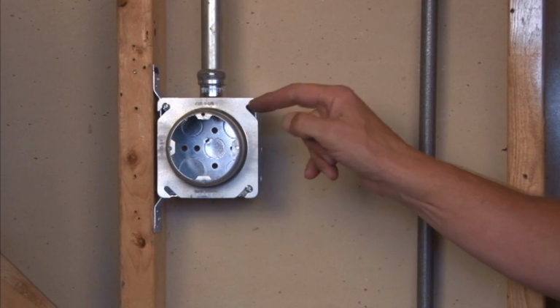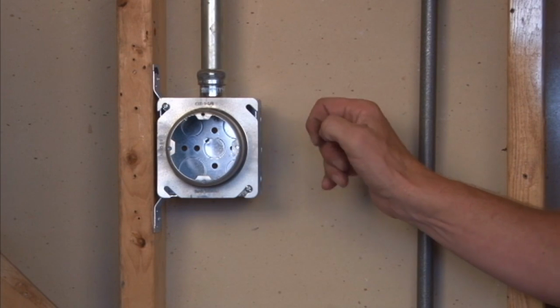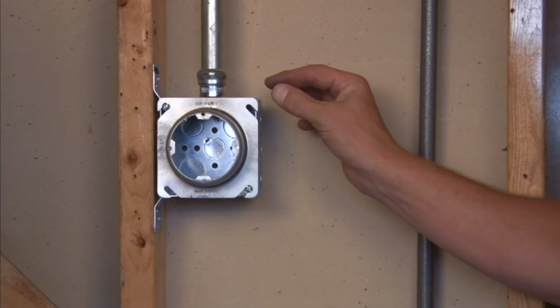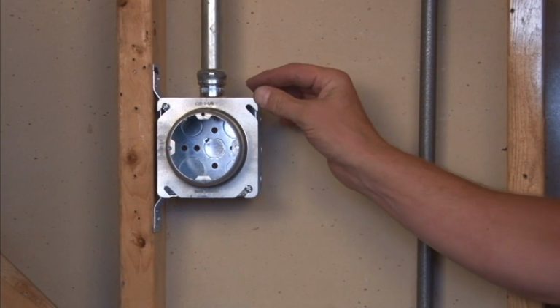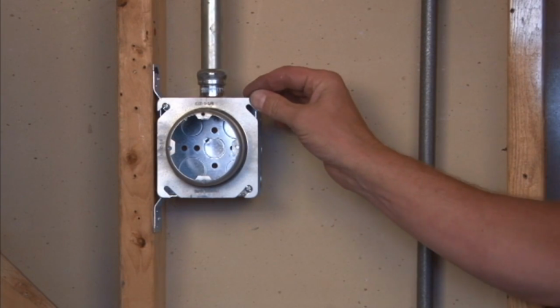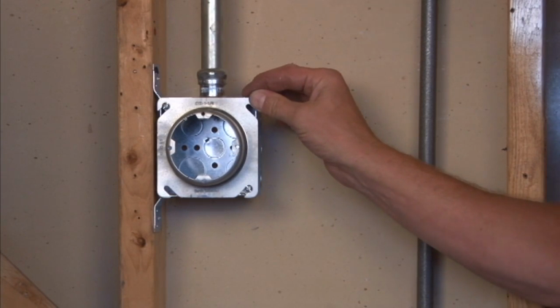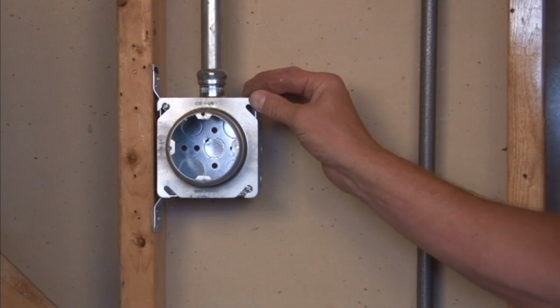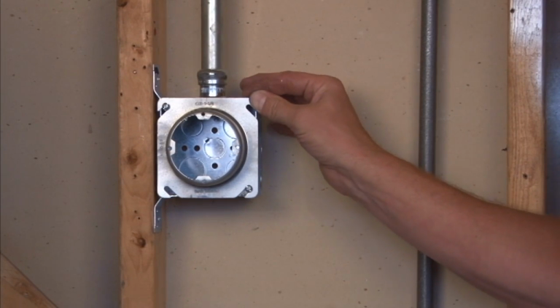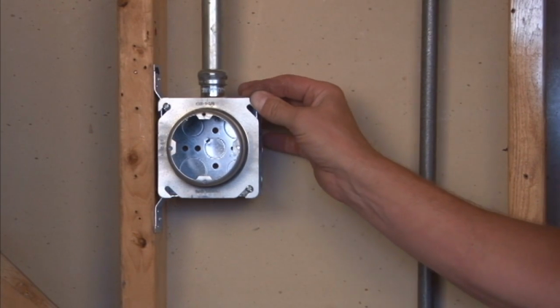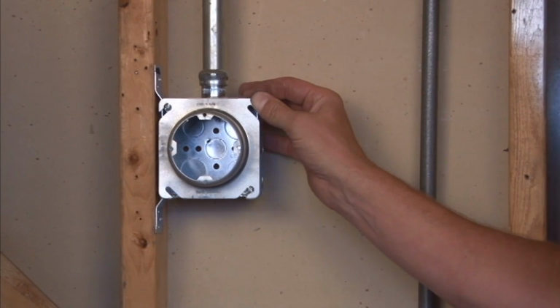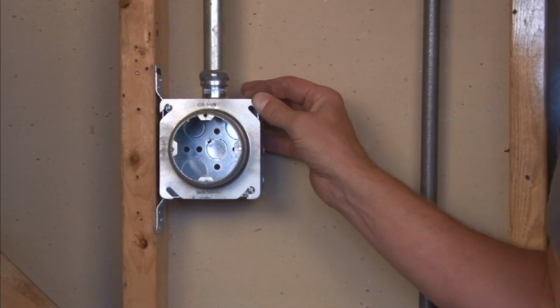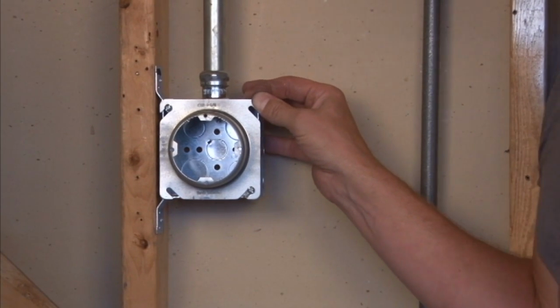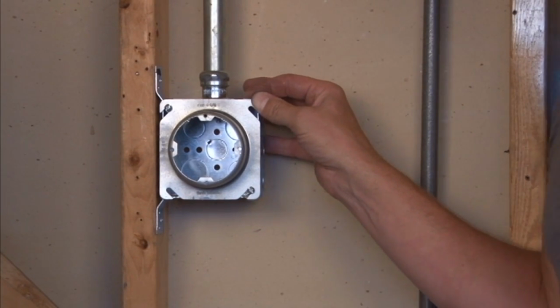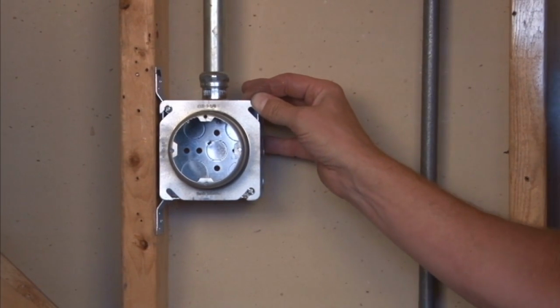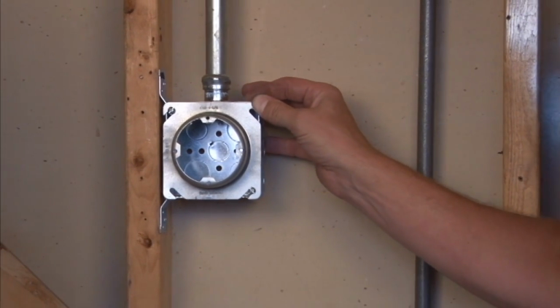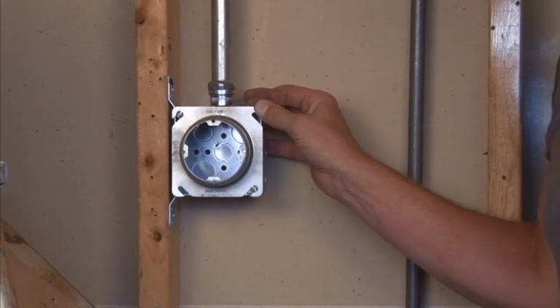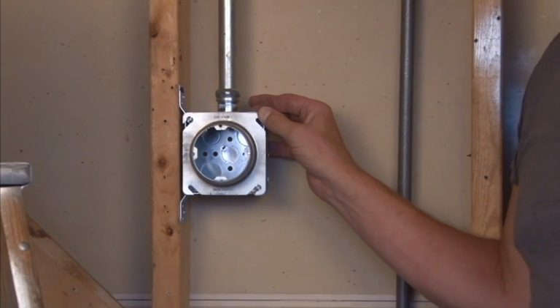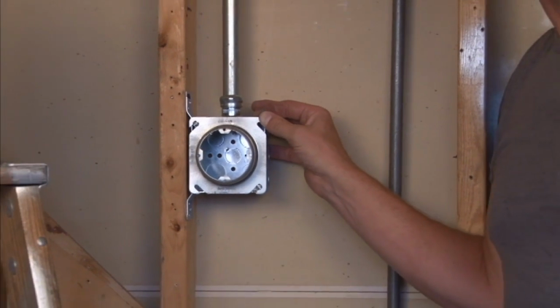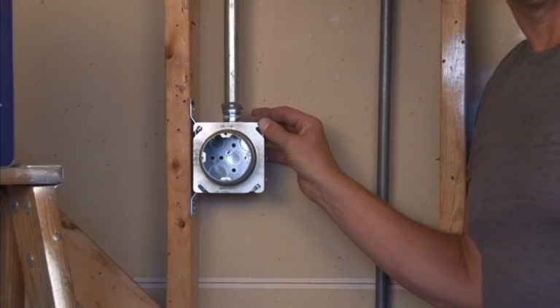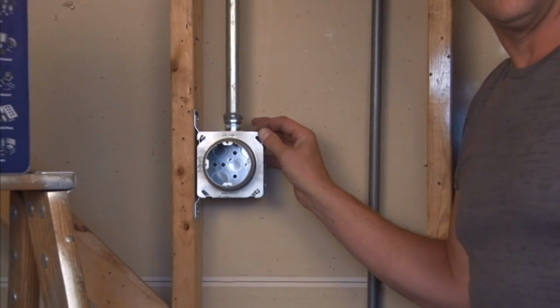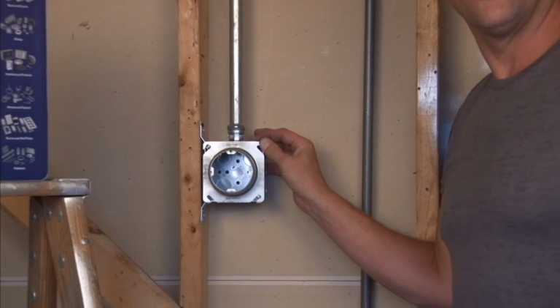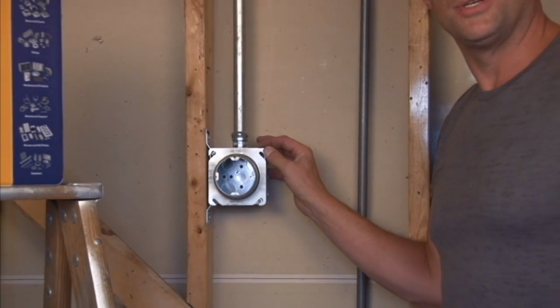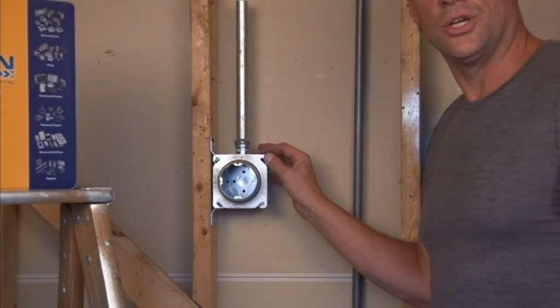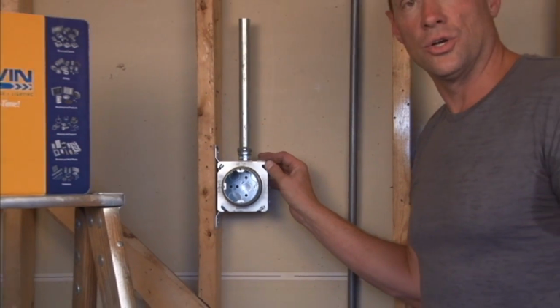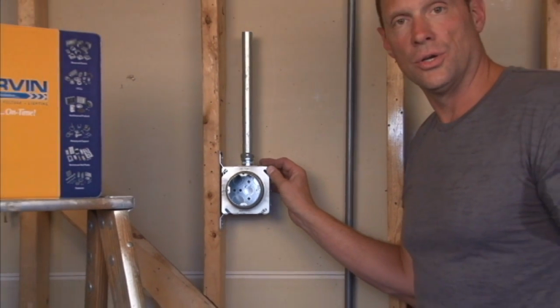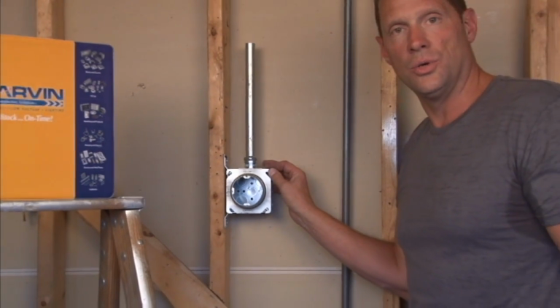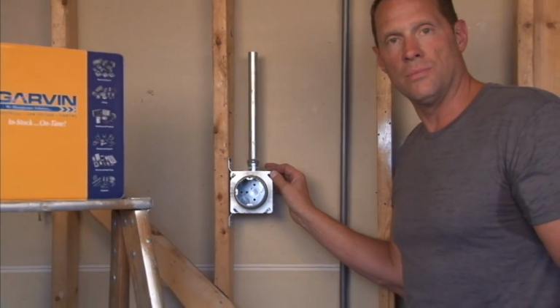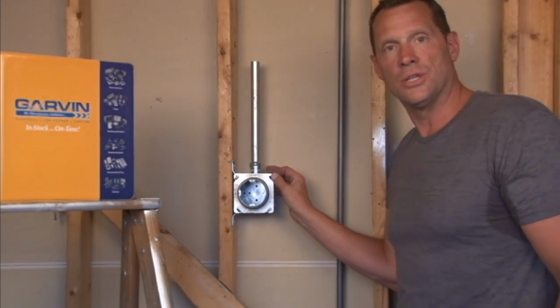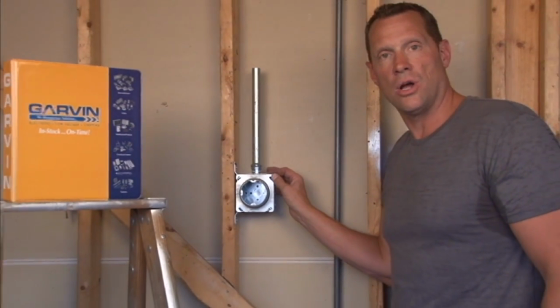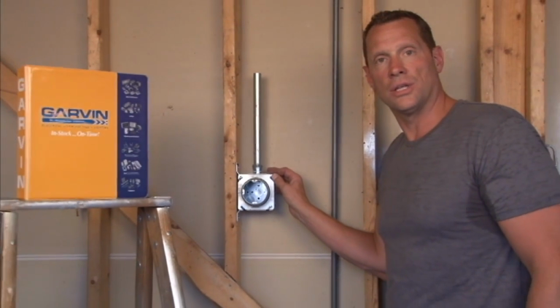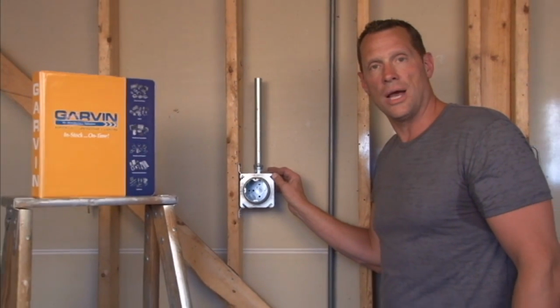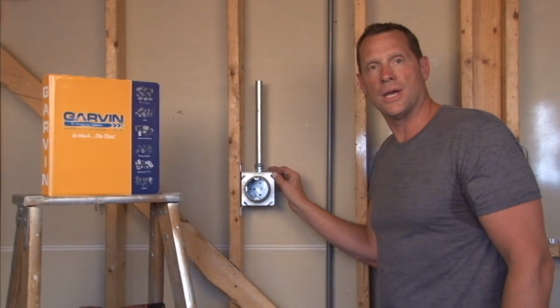It features four 8-32 mounting tabs for any sign, sconce light, or other particular unit you may be installing on a job site.